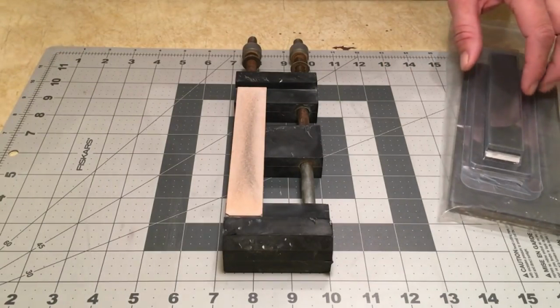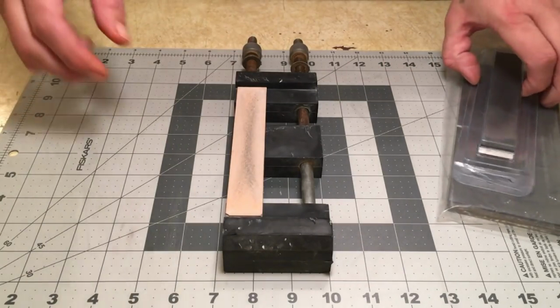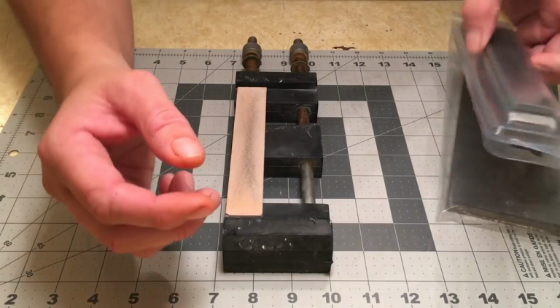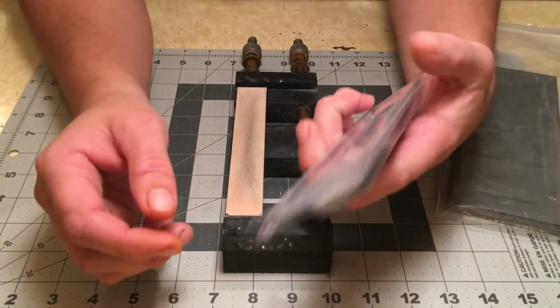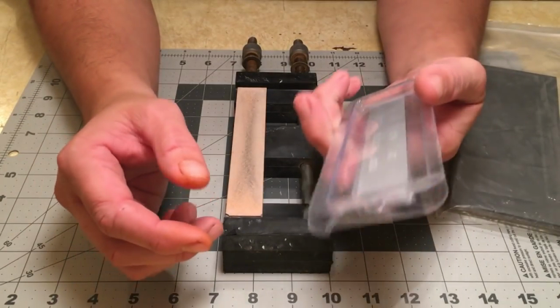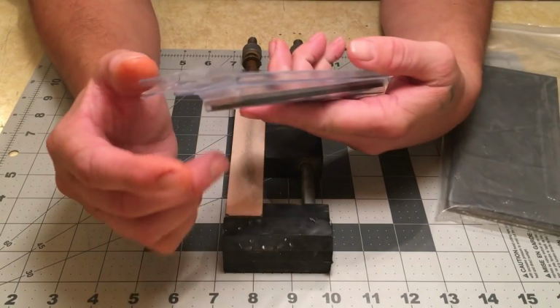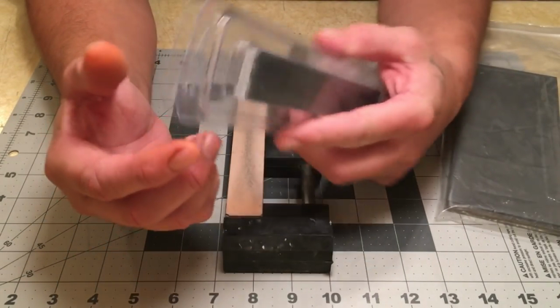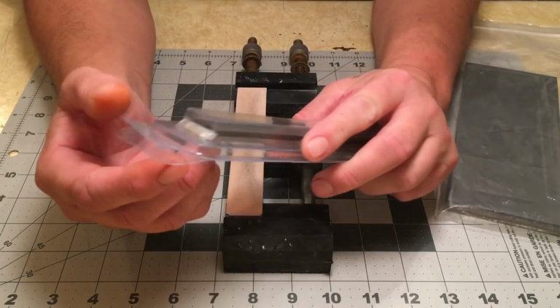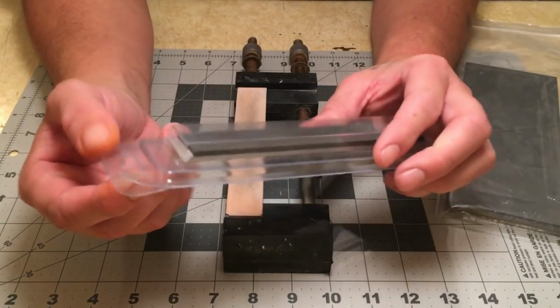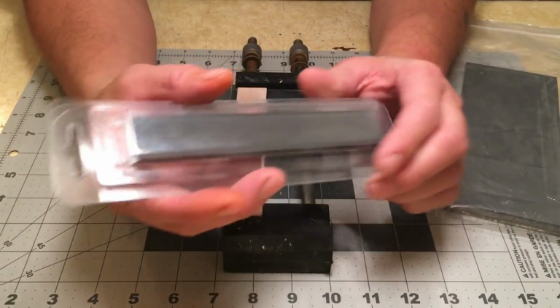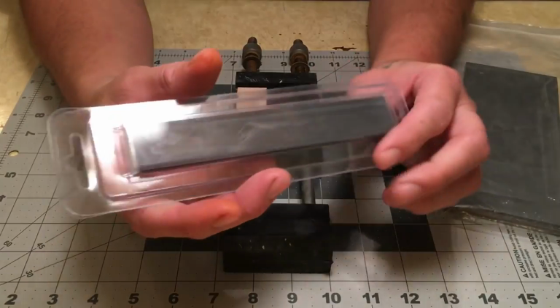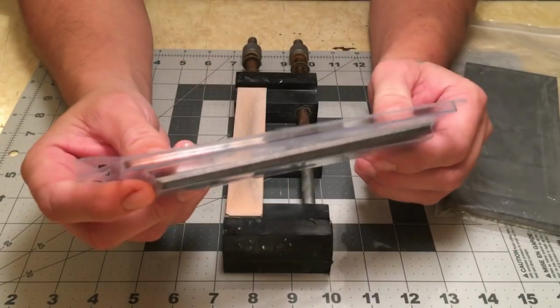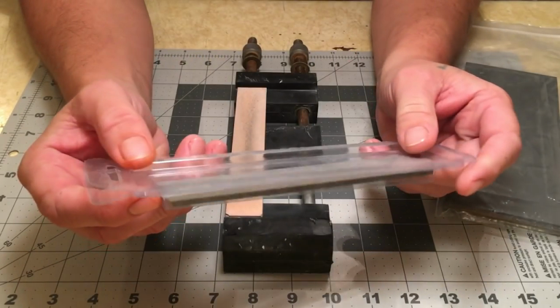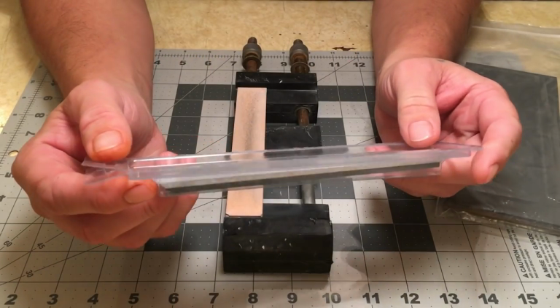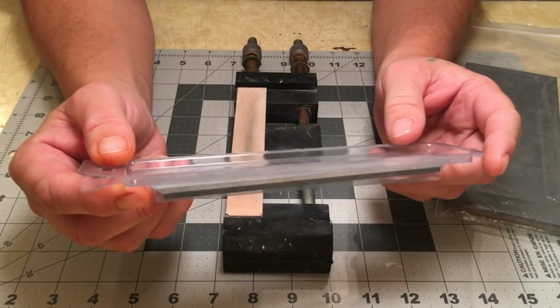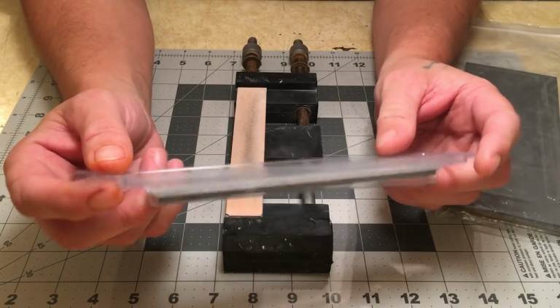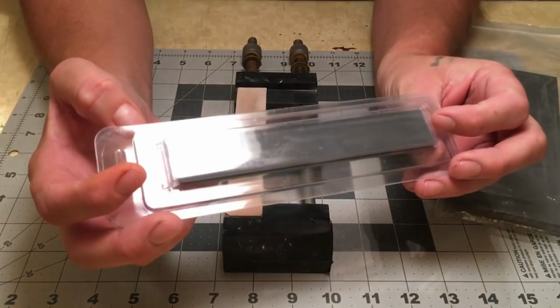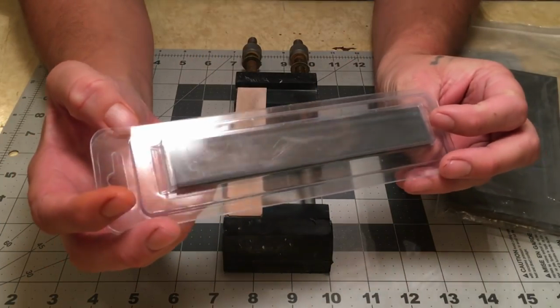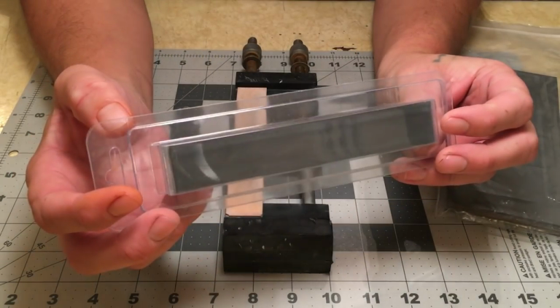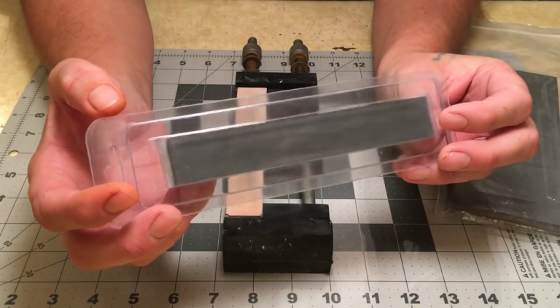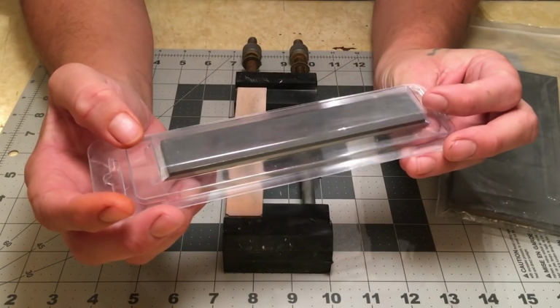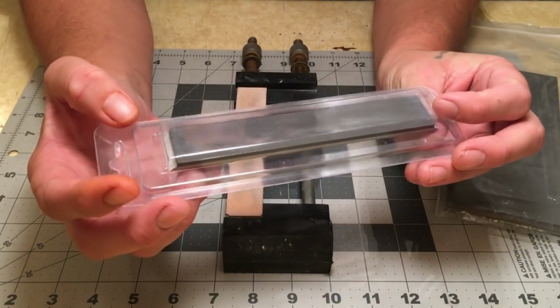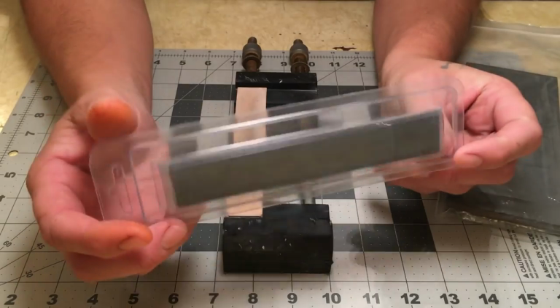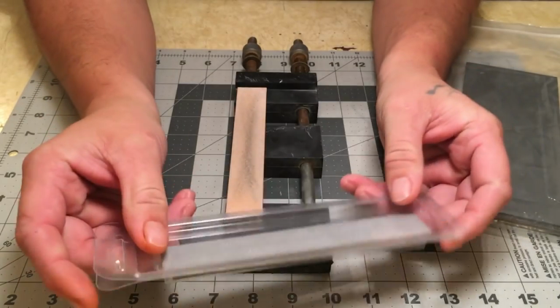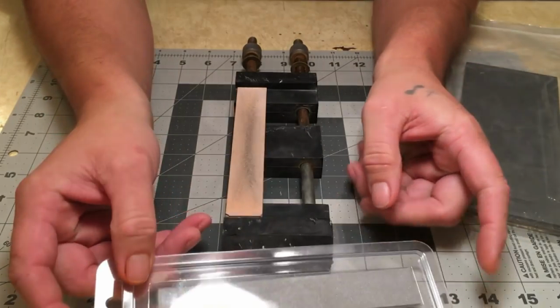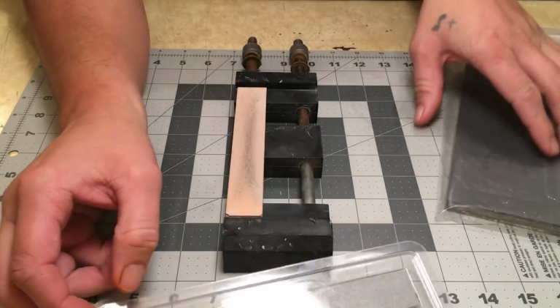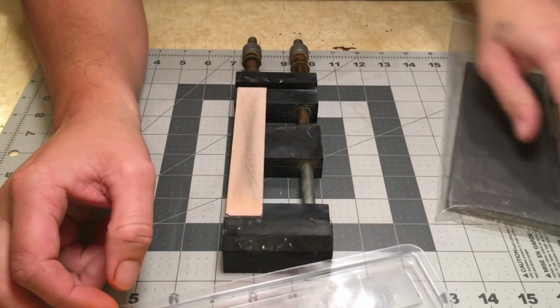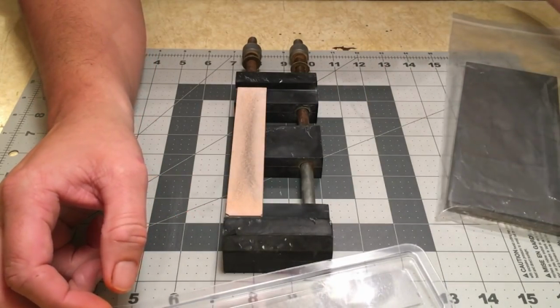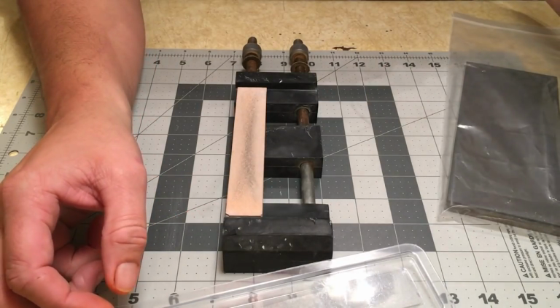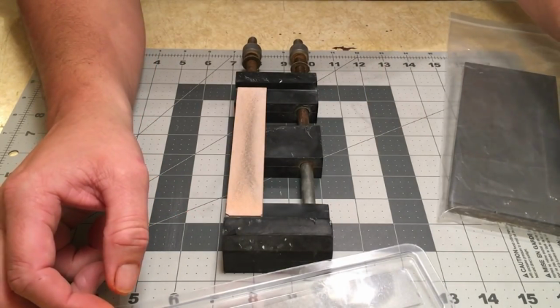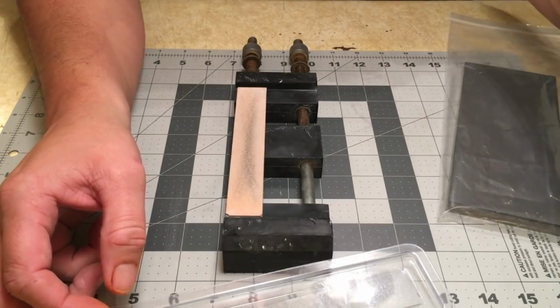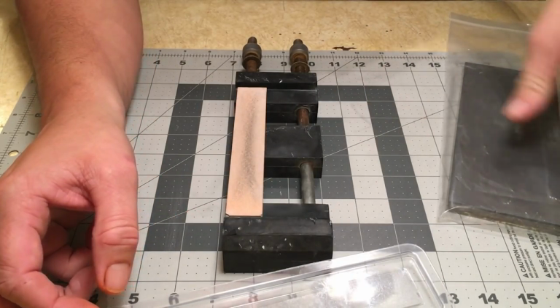I totally forgot I had these stones. I got a set of Veneve diamond stones — diamond water stones. I got an 800 grit and a 1200/2k combo stone.